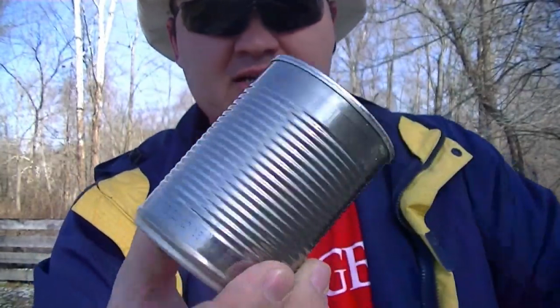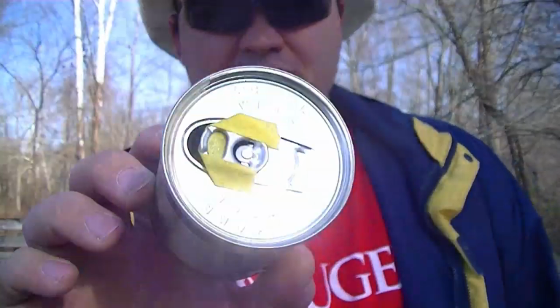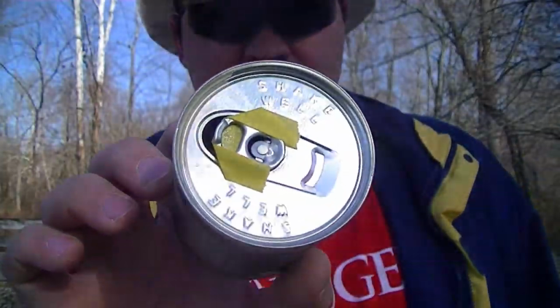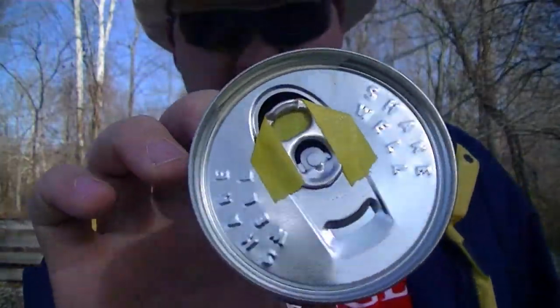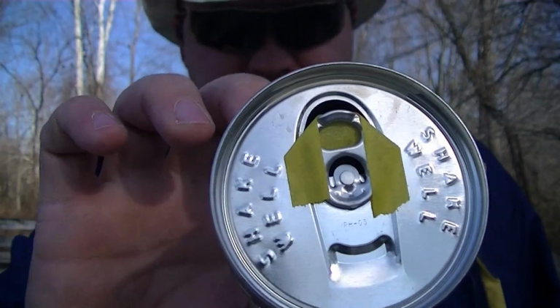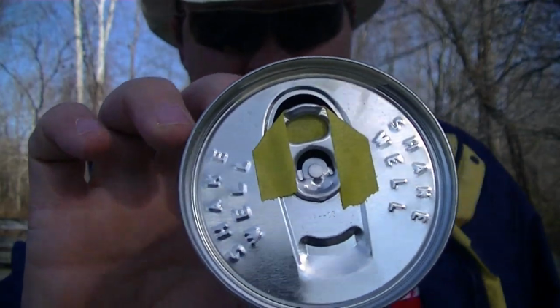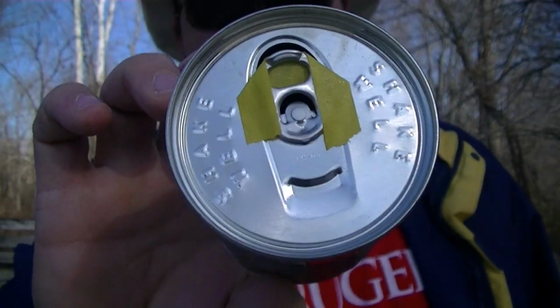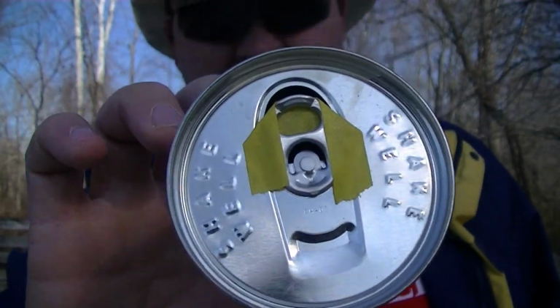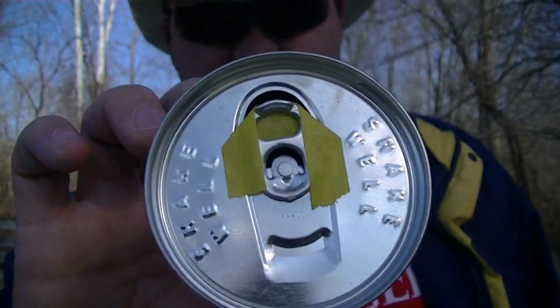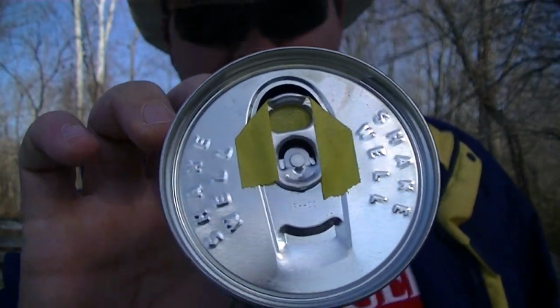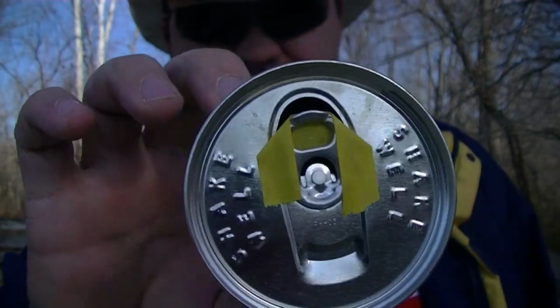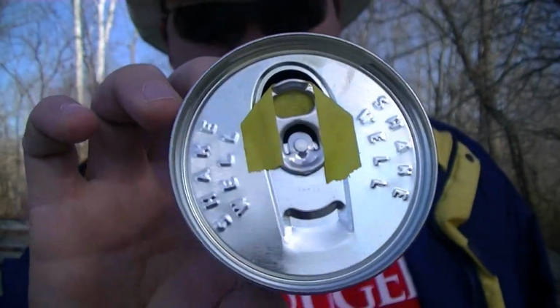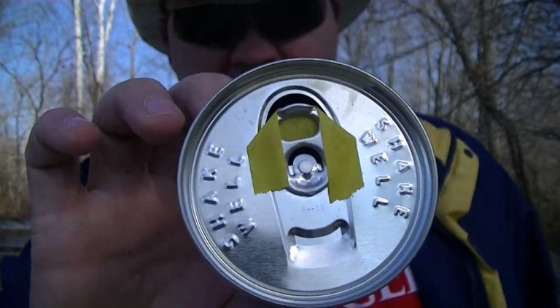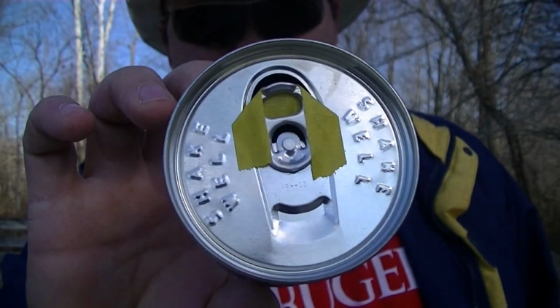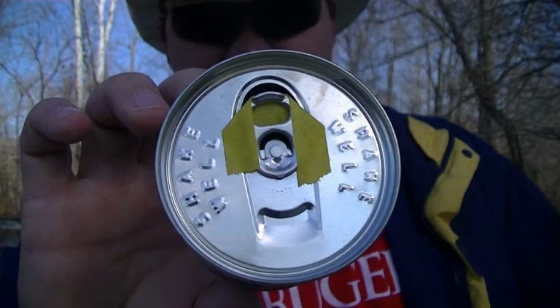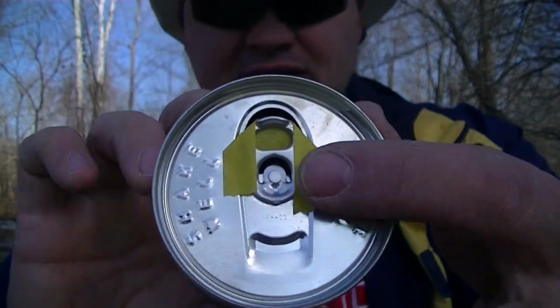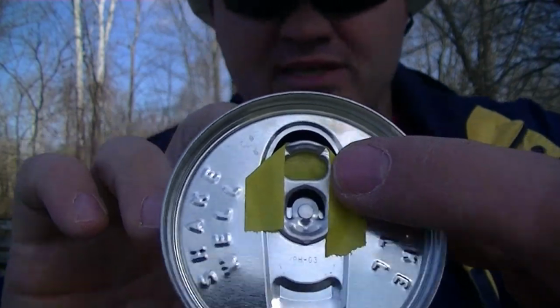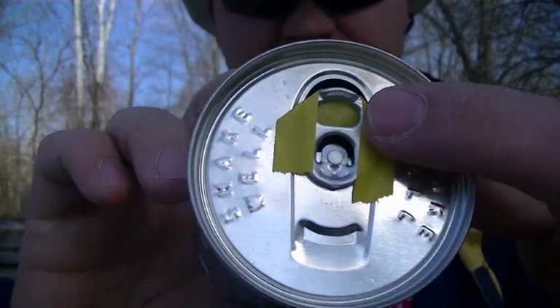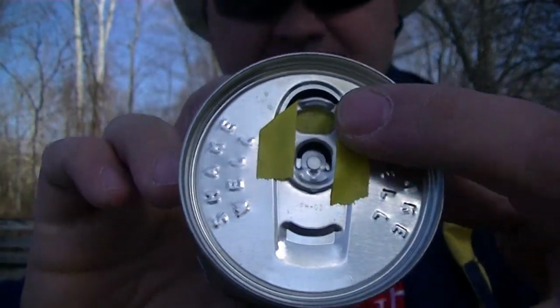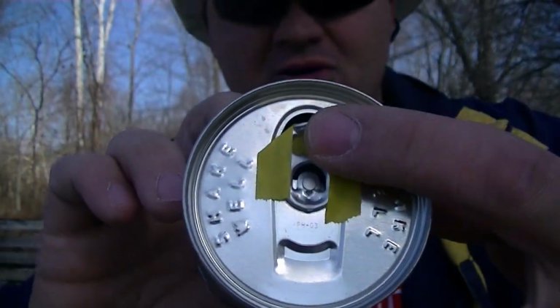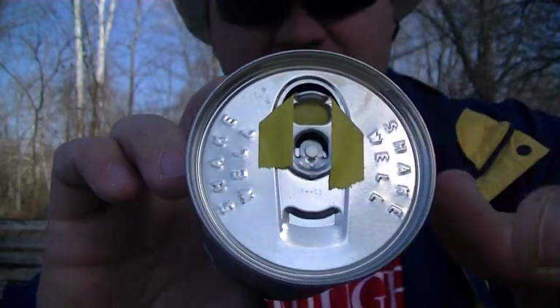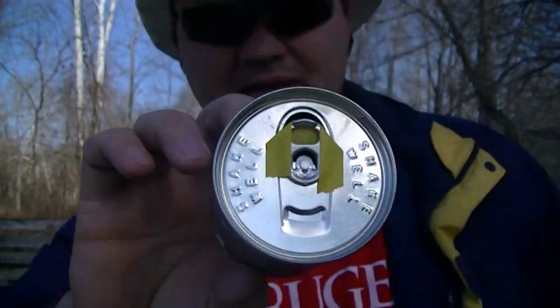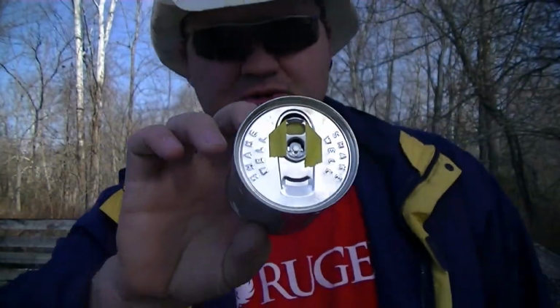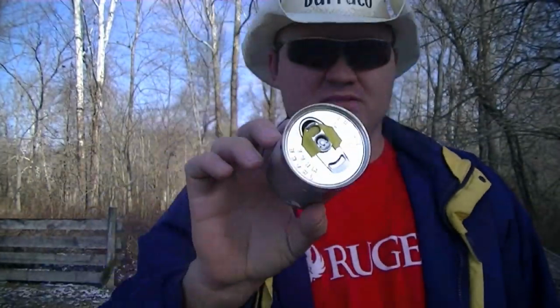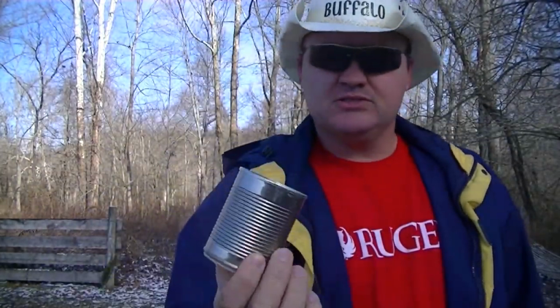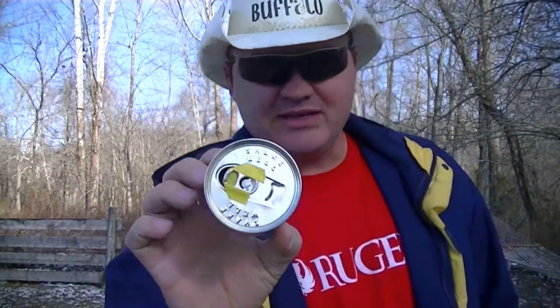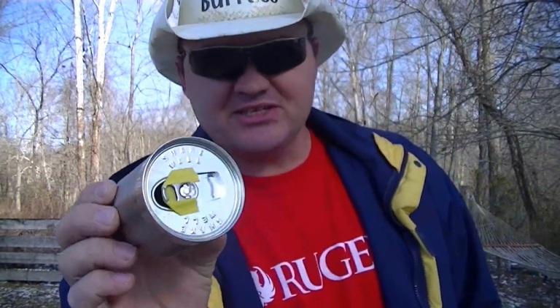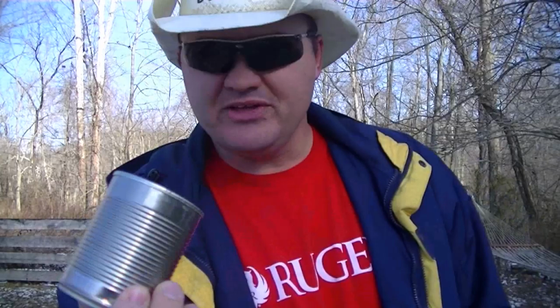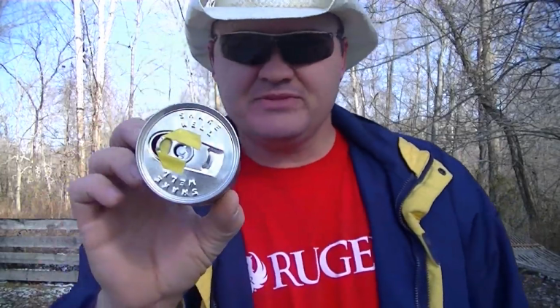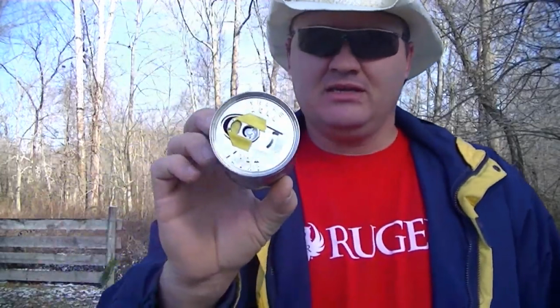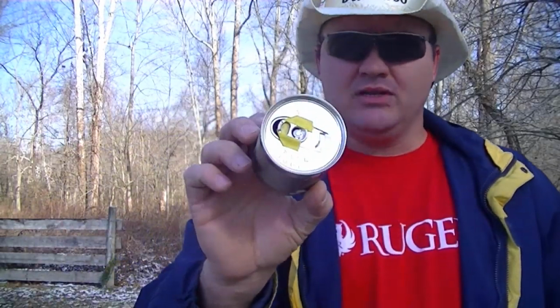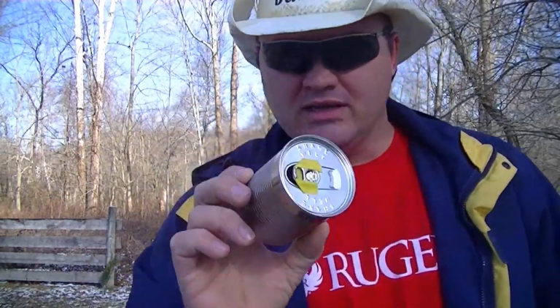I didn't have a soda pop can — what I got here is a milk can, a Pedia Sure can actually. My little boy drinks it. The tab is actually a tad smaller than on a pop can, so shouldn't get any complaints there.